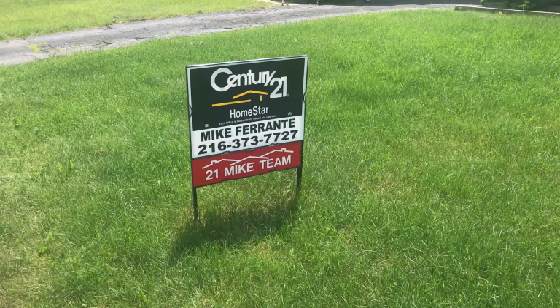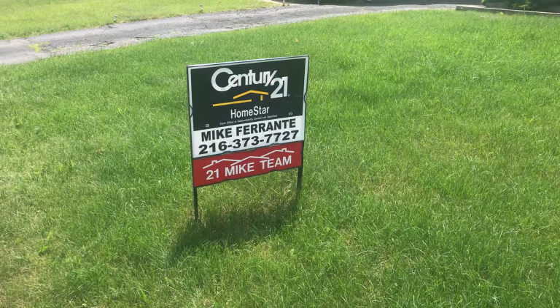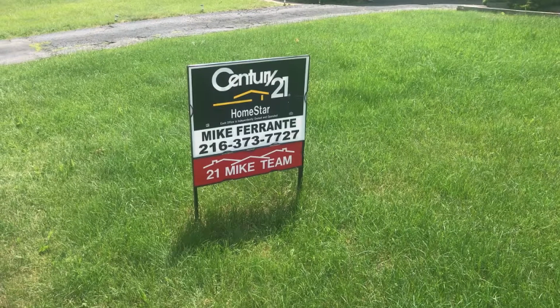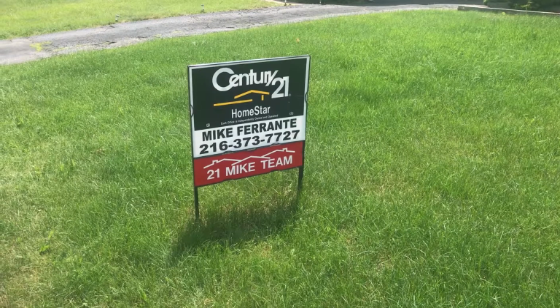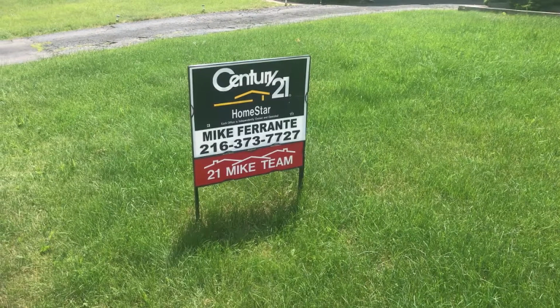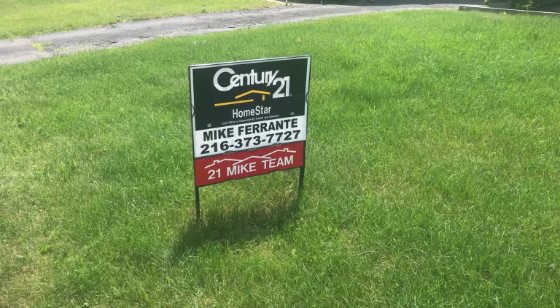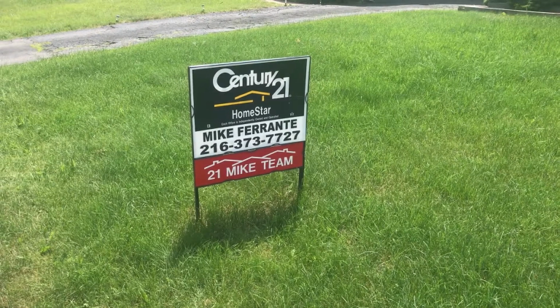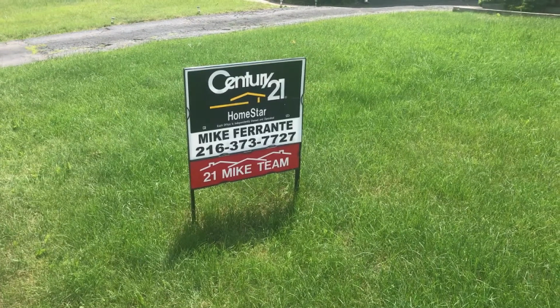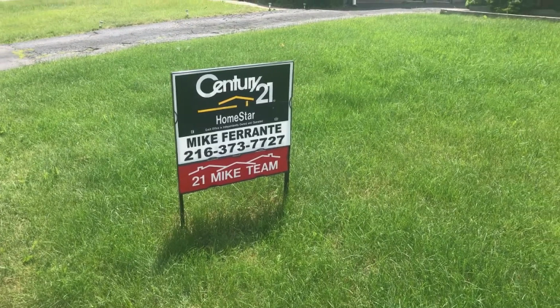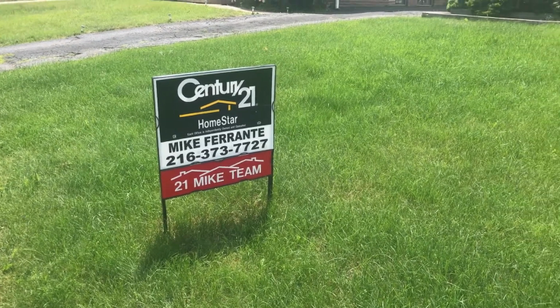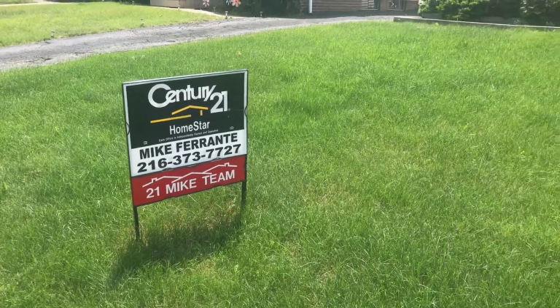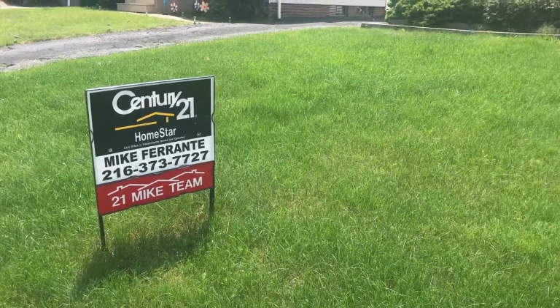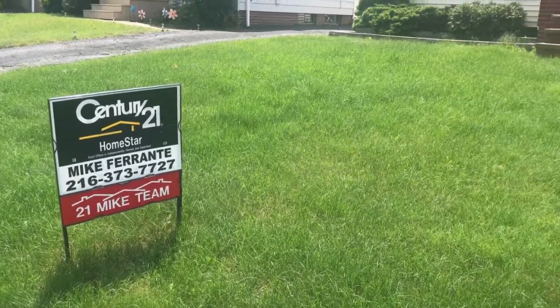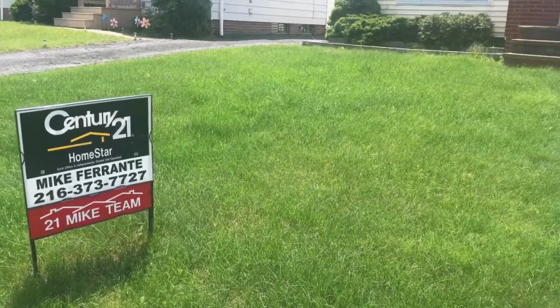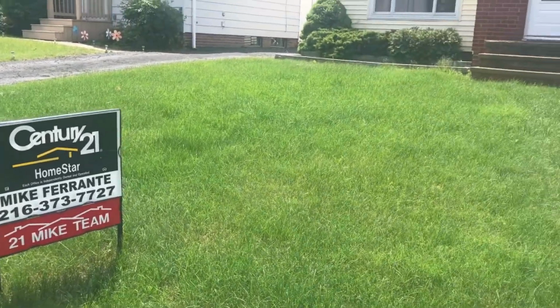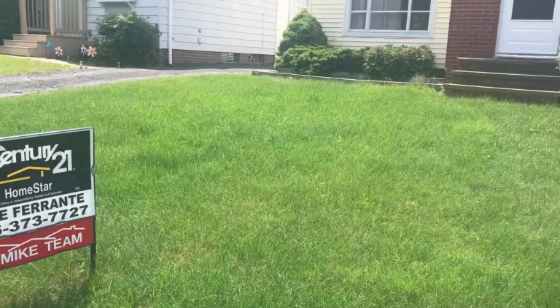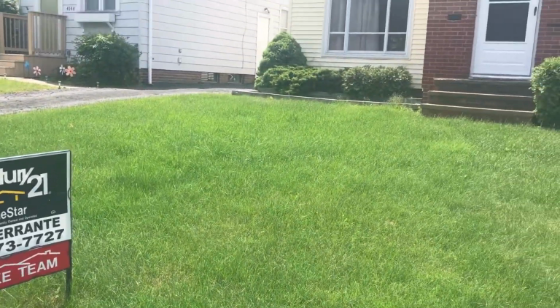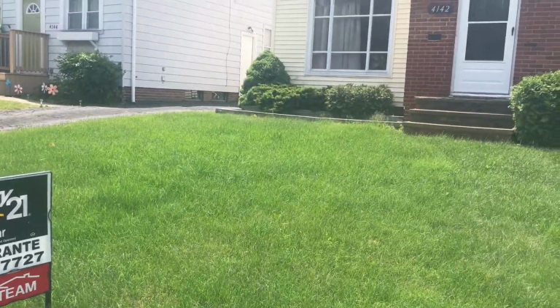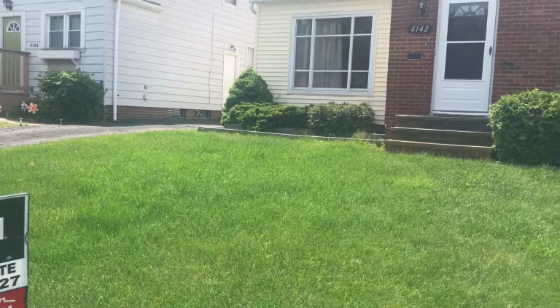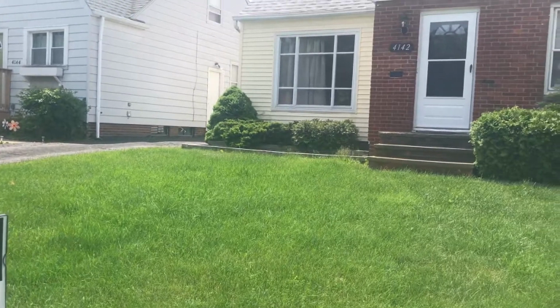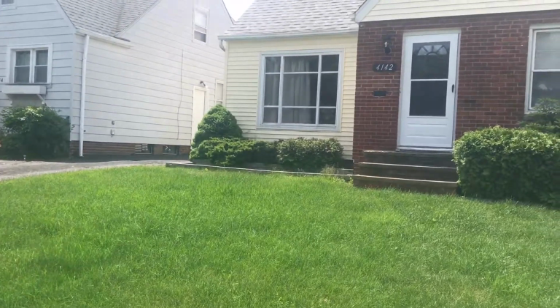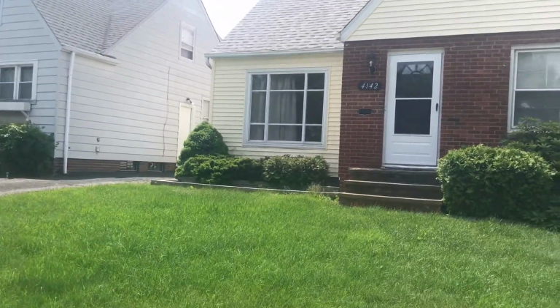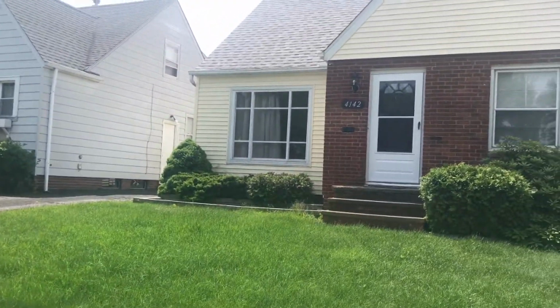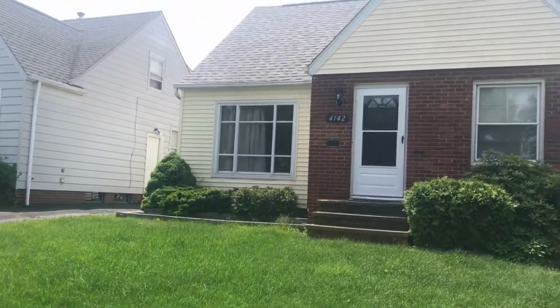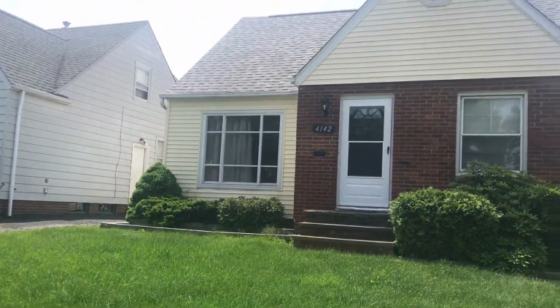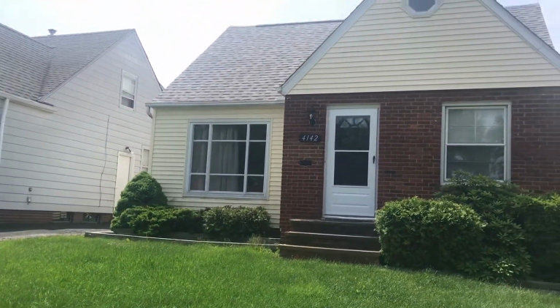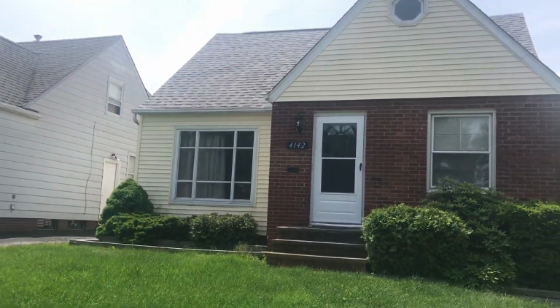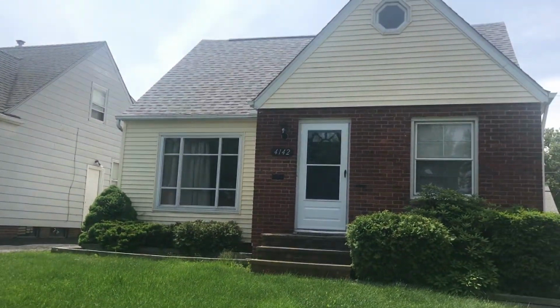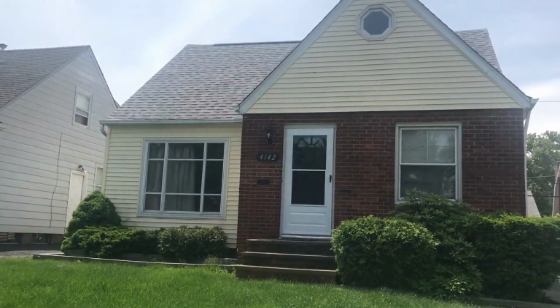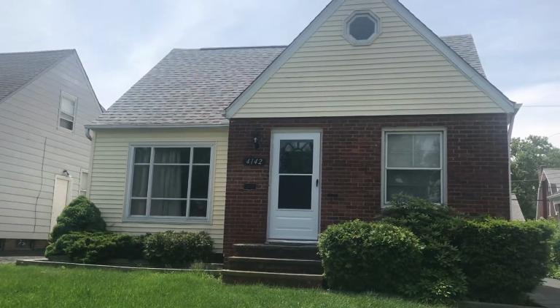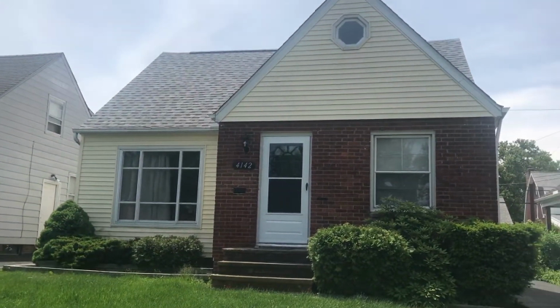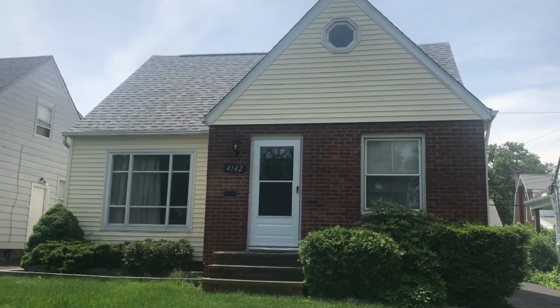Hi, this is Amber Logan with Century 21 Homestar and the 21 Mike team with another video tour. This is 4142 Hinsdale Road in South Euclid.